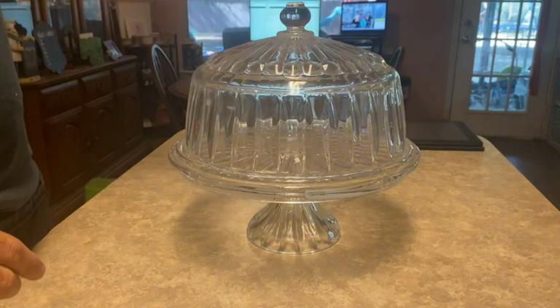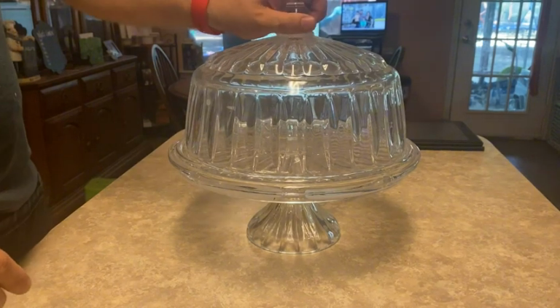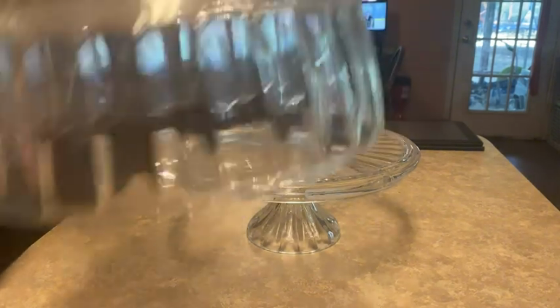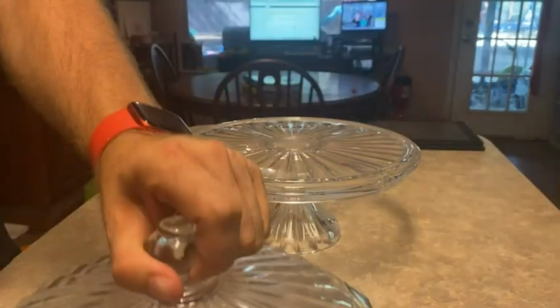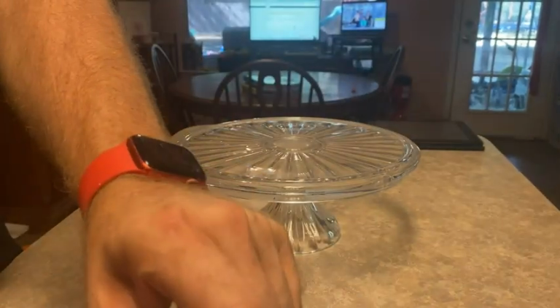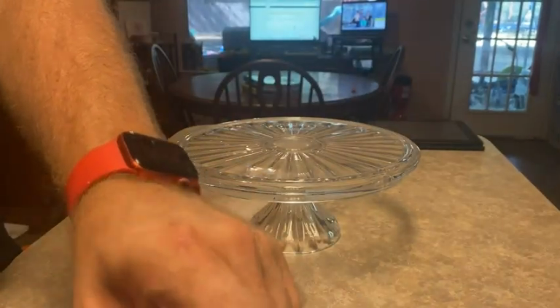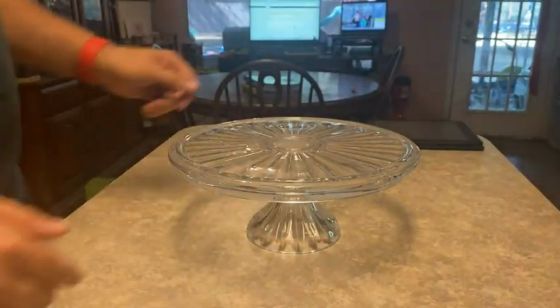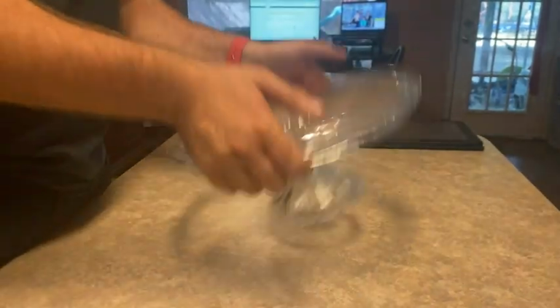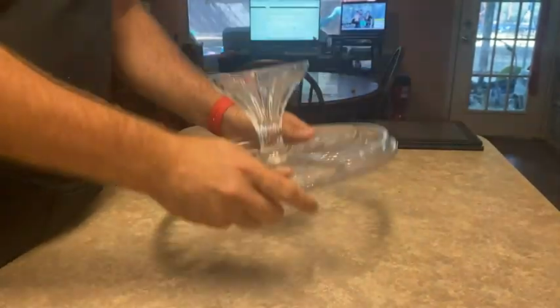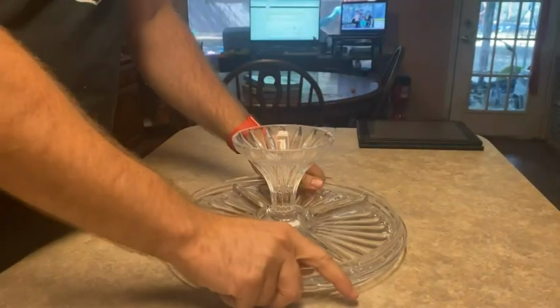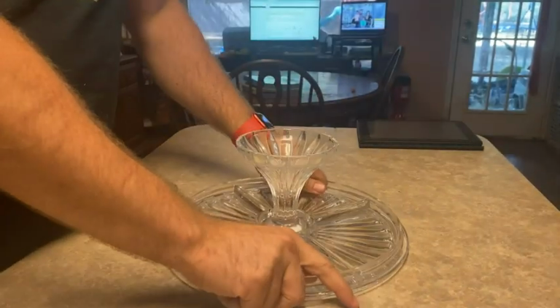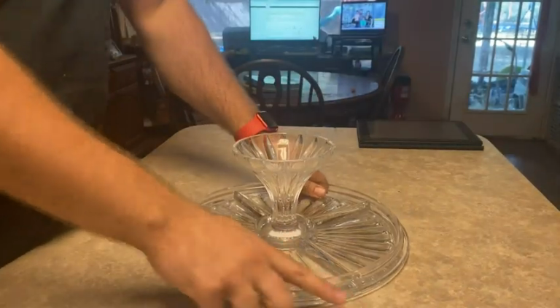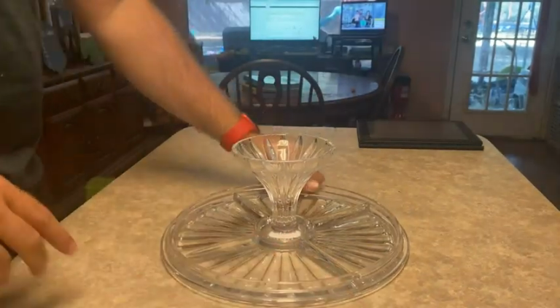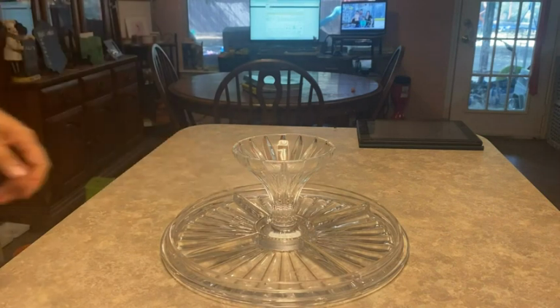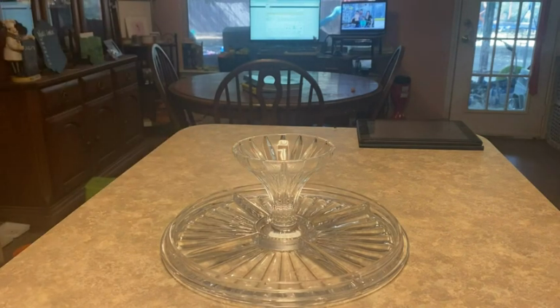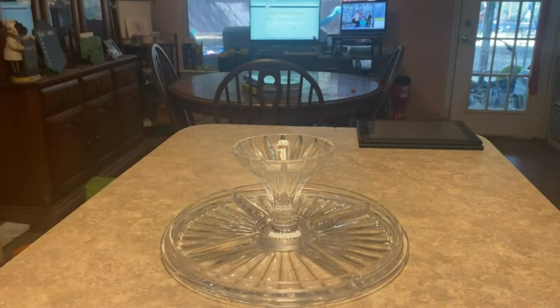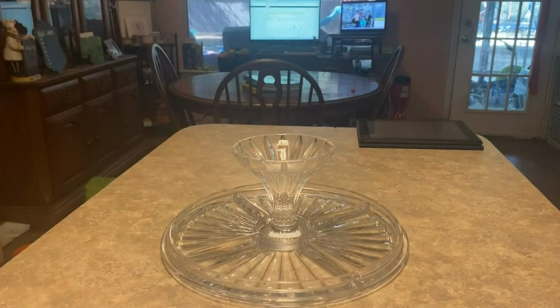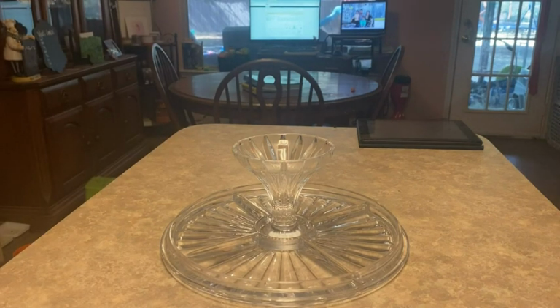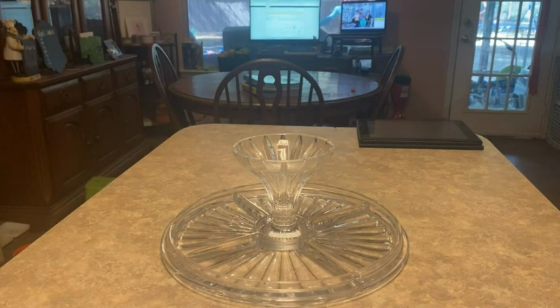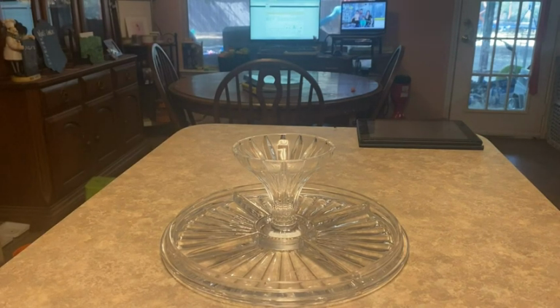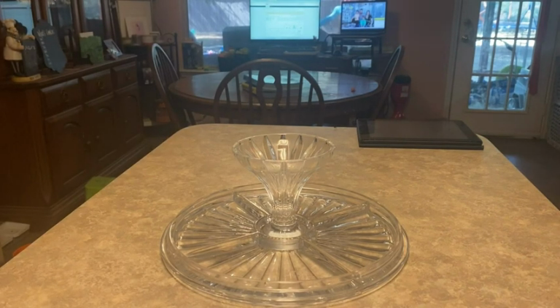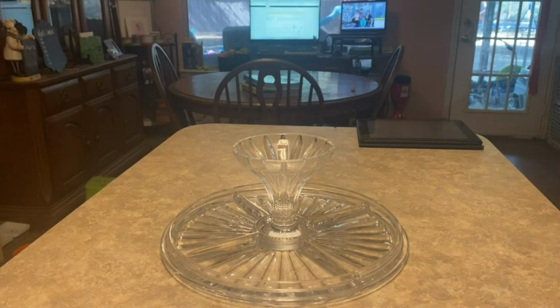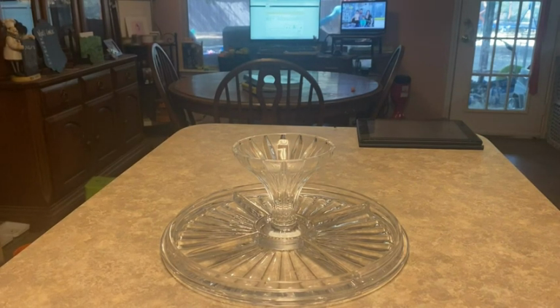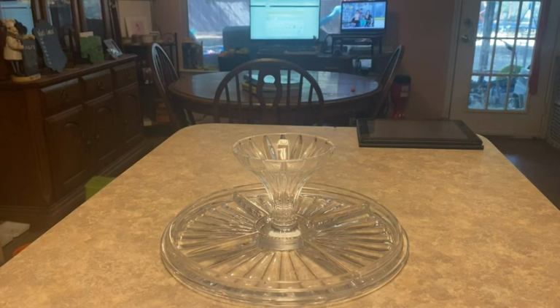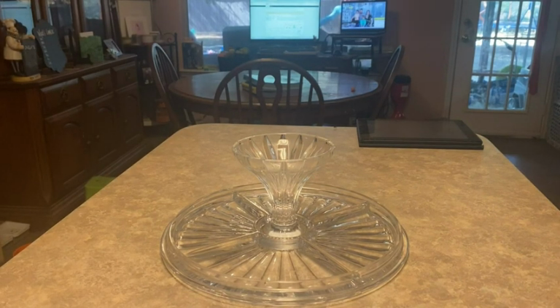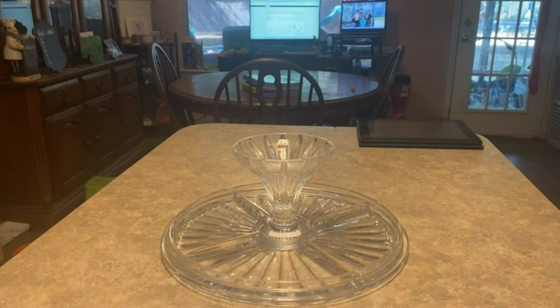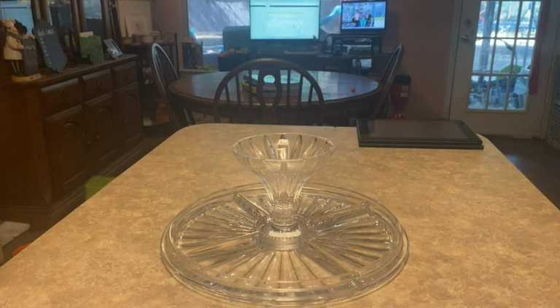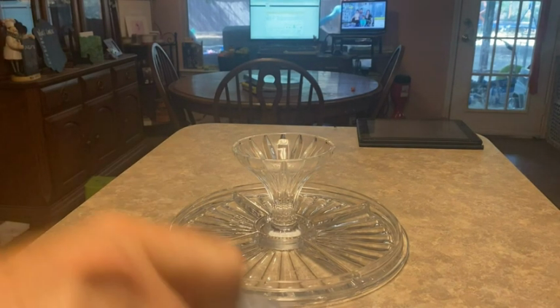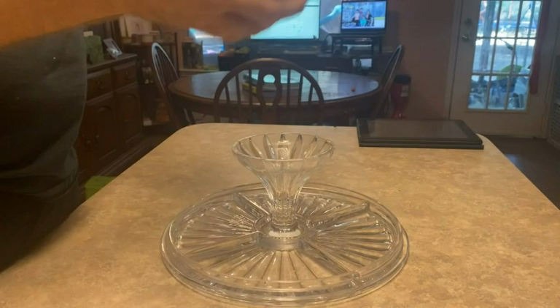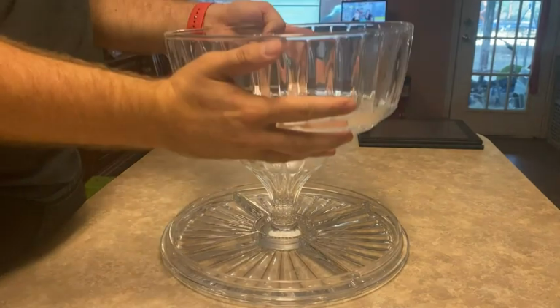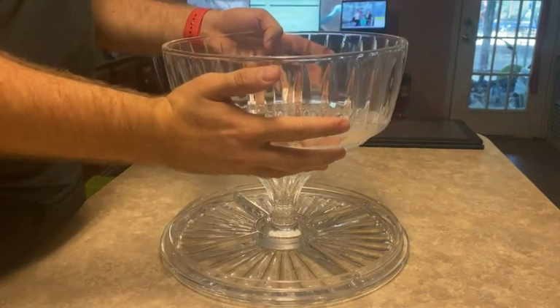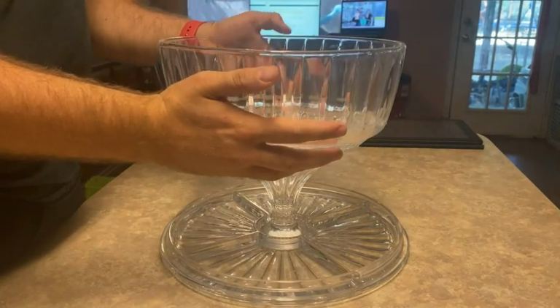Now I'm going to turn it into something else. As you can see, it is now a dip and vegetable tray. You would put your dip in the middle, and the four sections on the bottom are for vegetables.